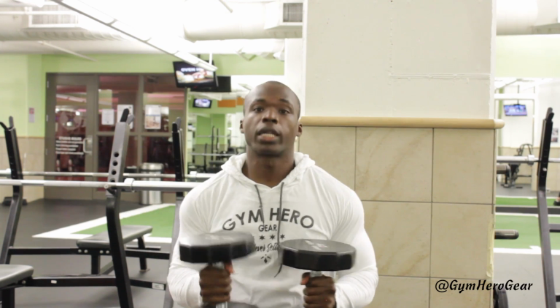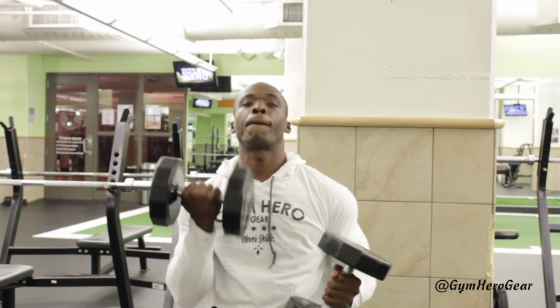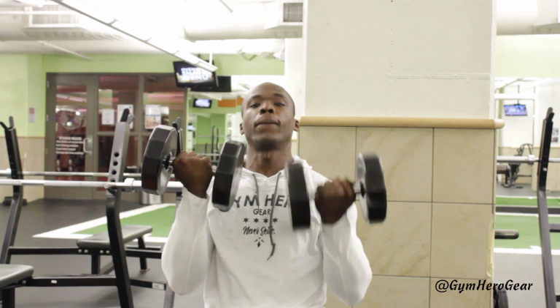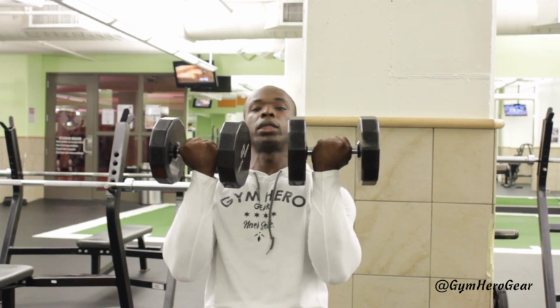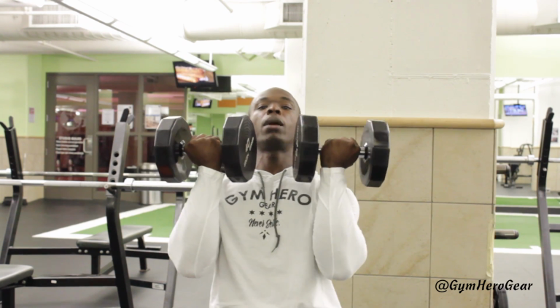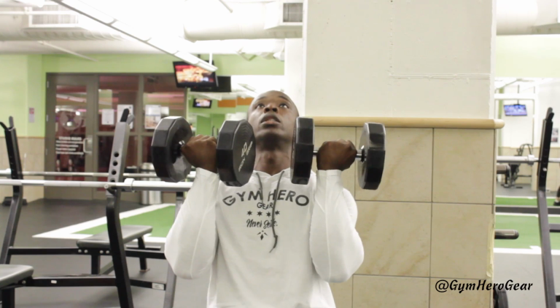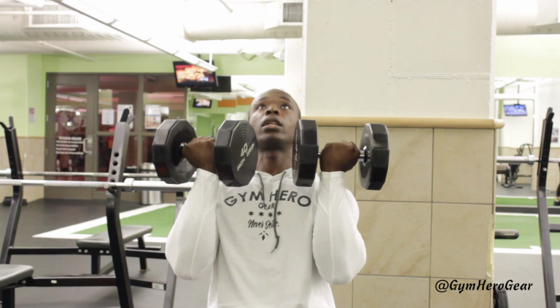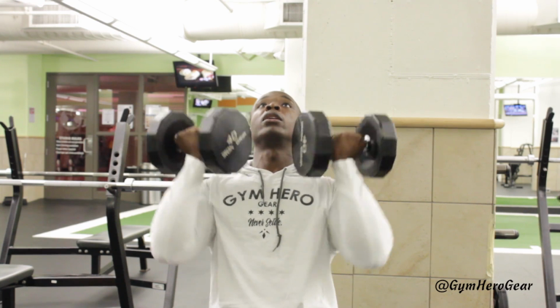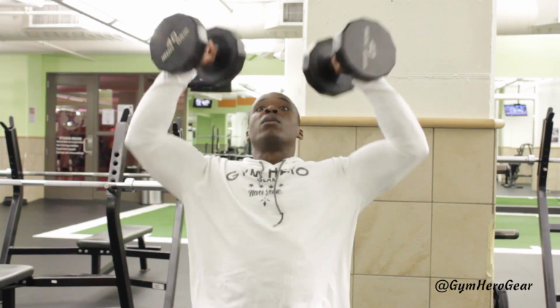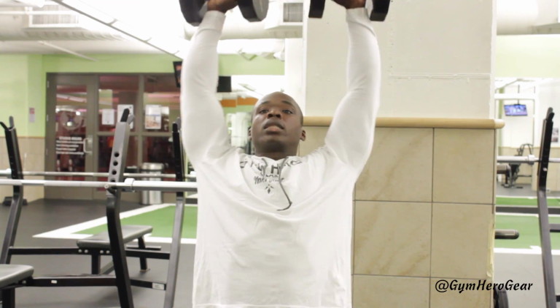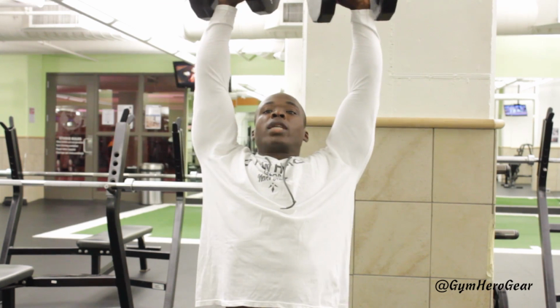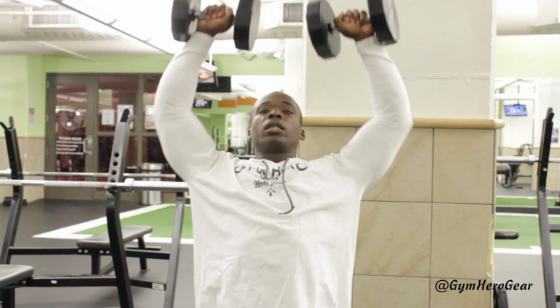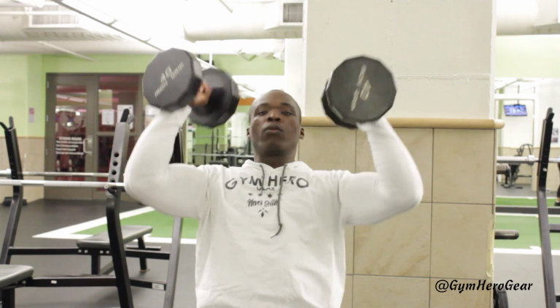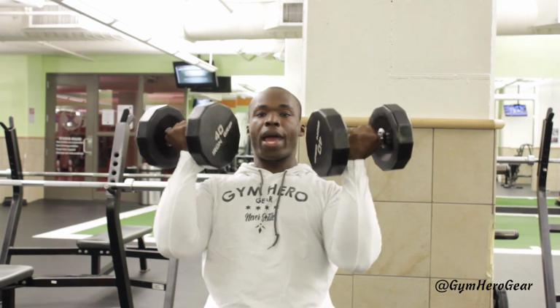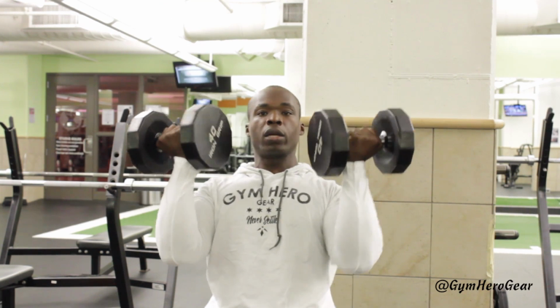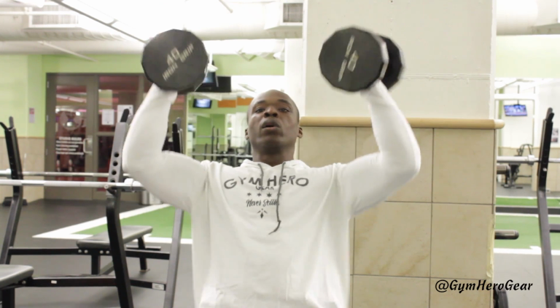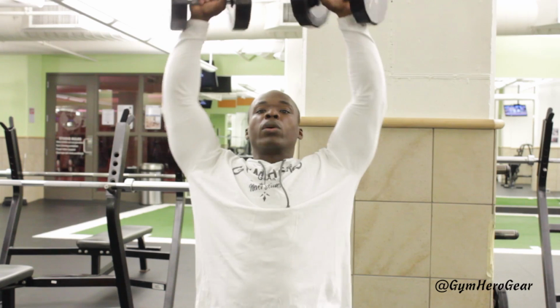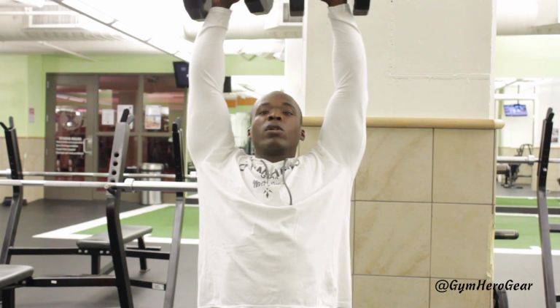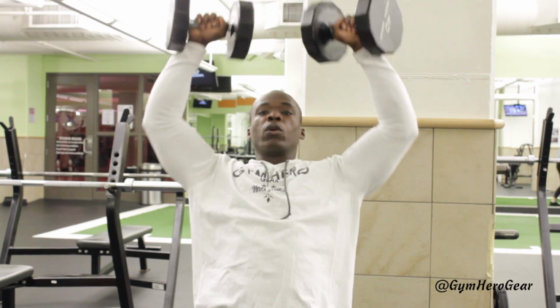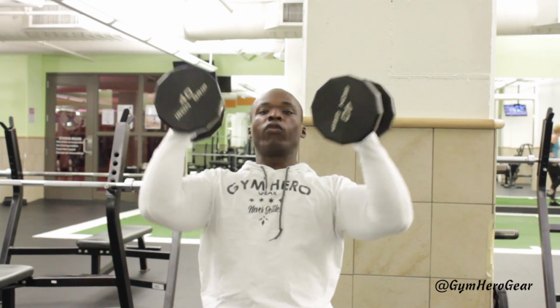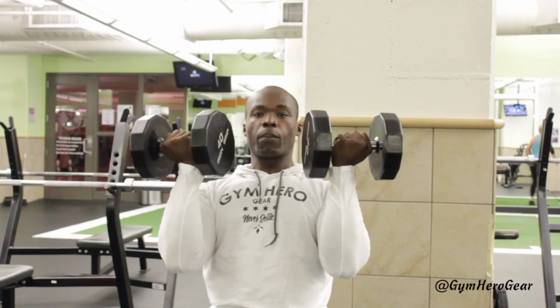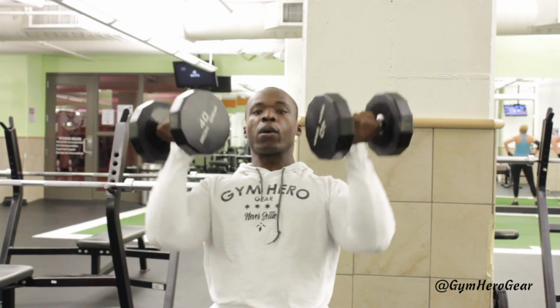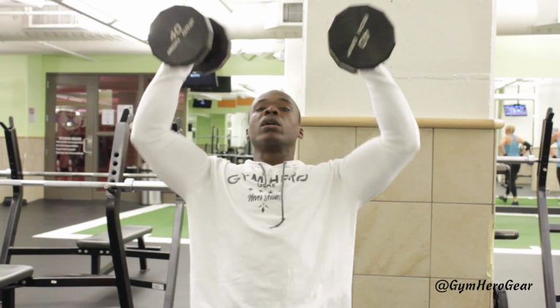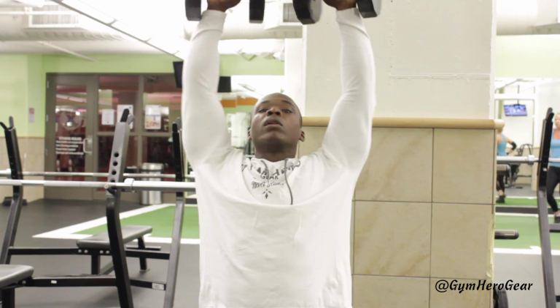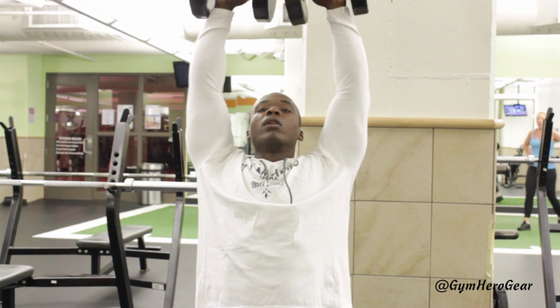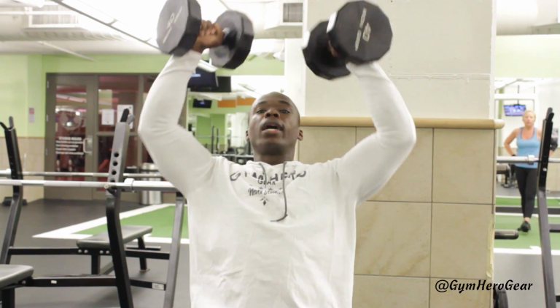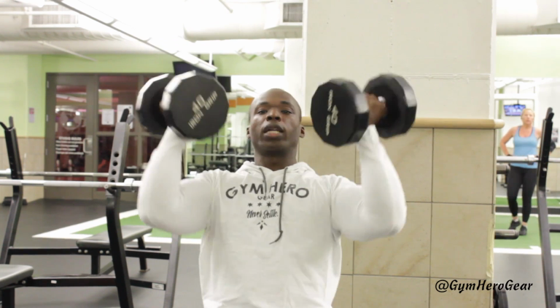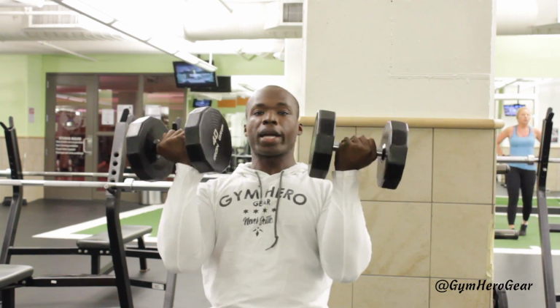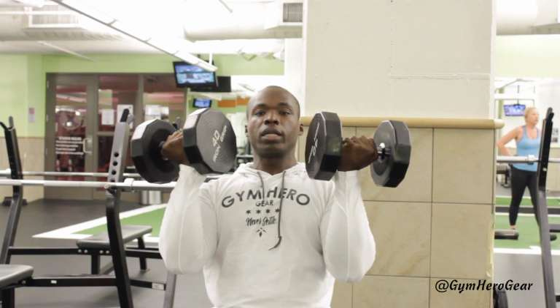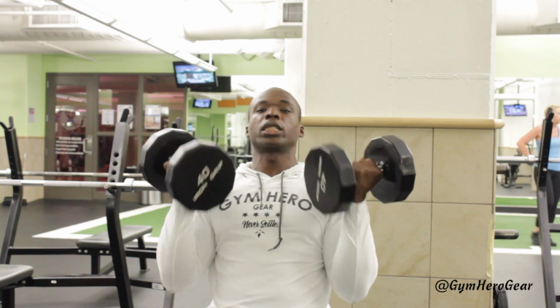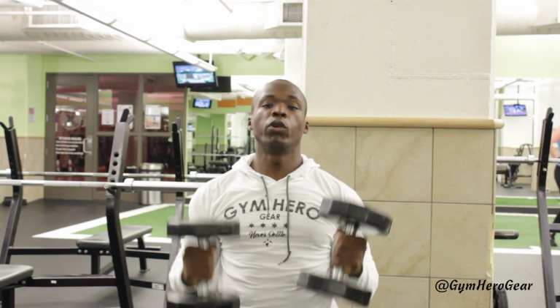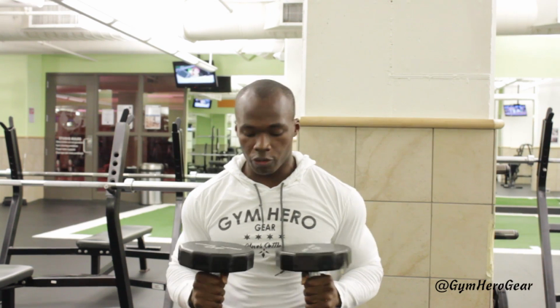Kicking up, position up, chest up, press, rotation, bring it back. One movement — boom. And bring it back. Nice controlled movement throughout.